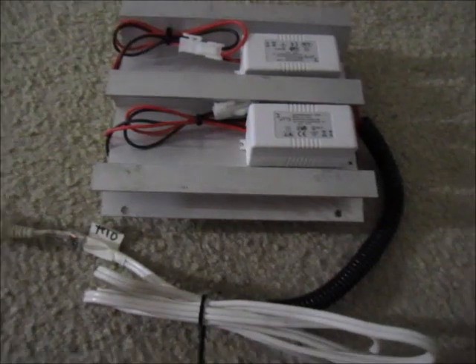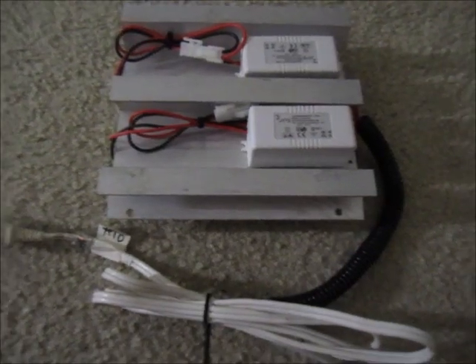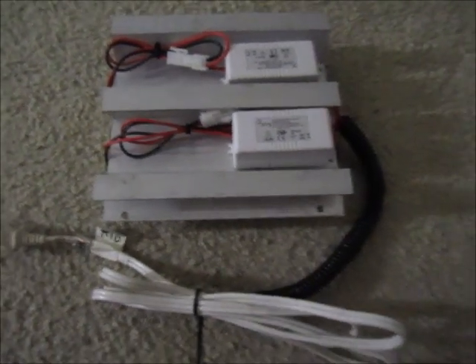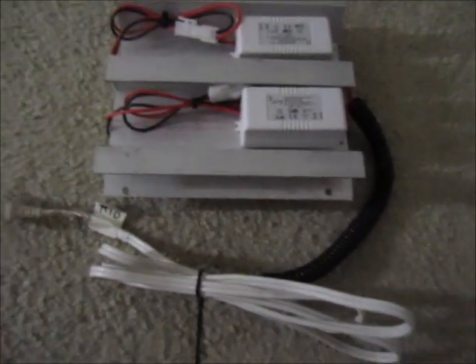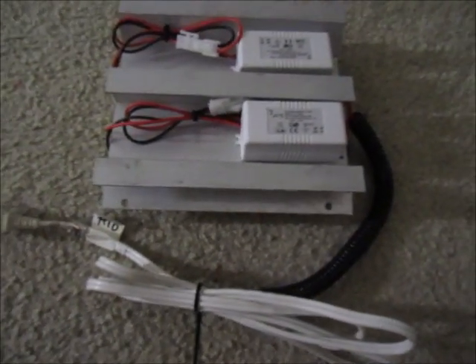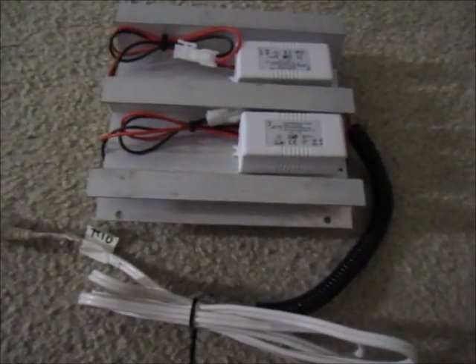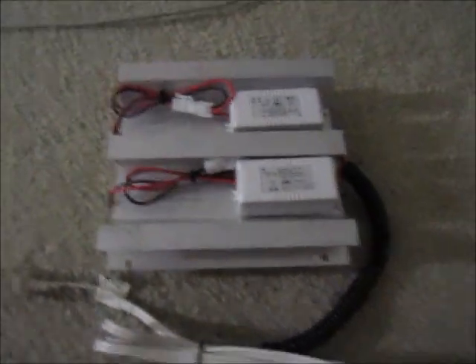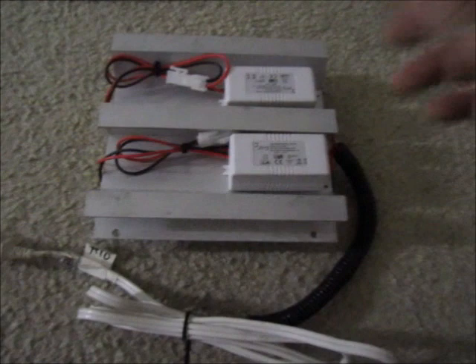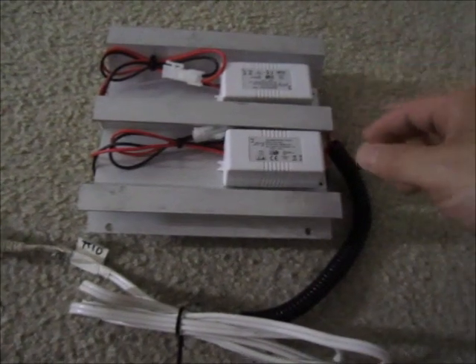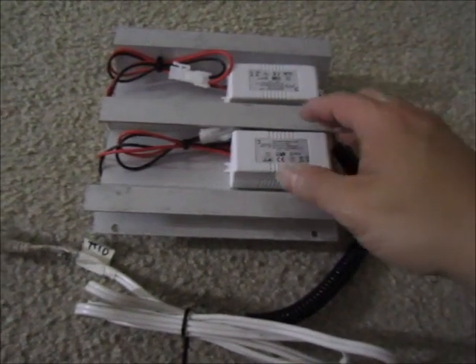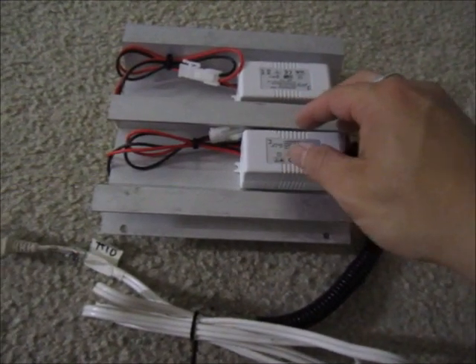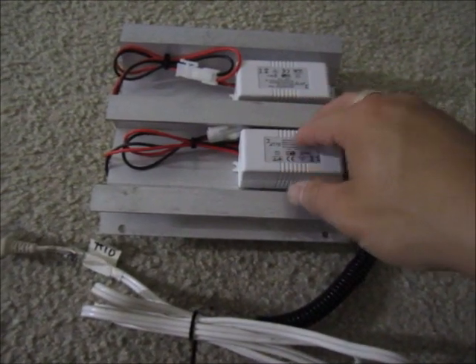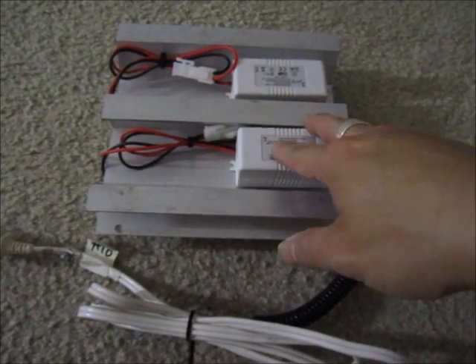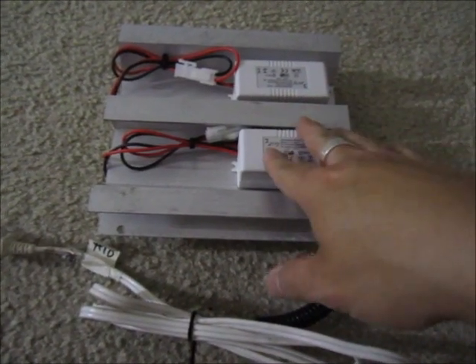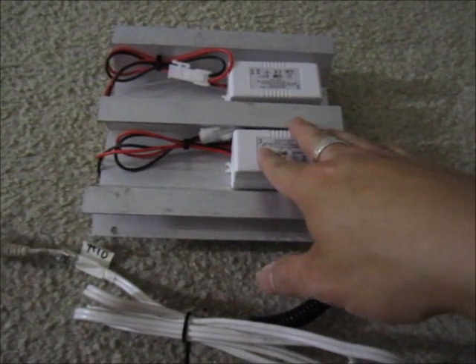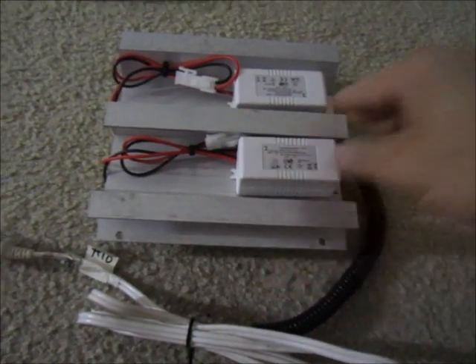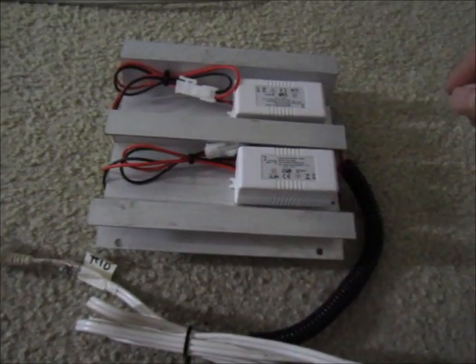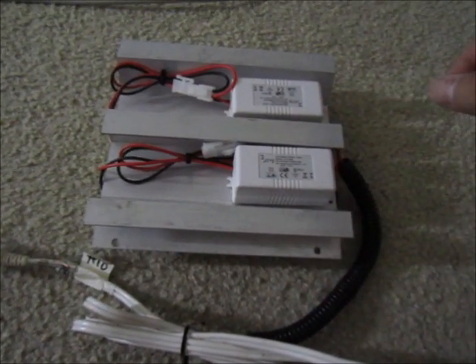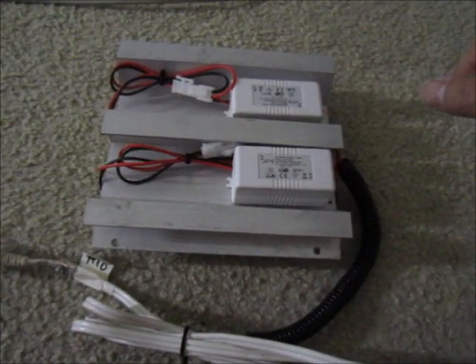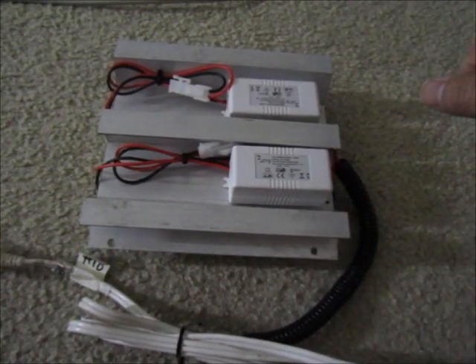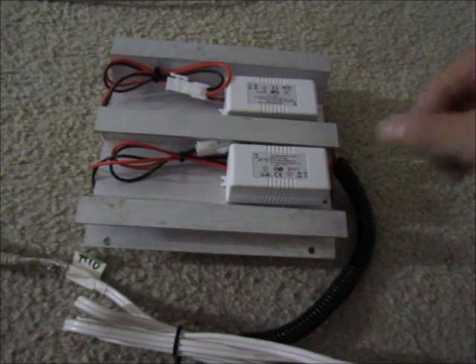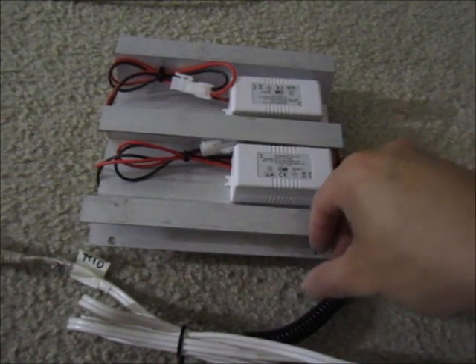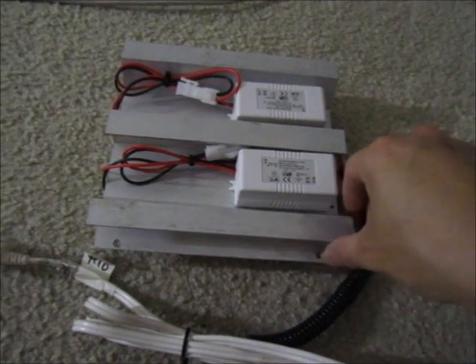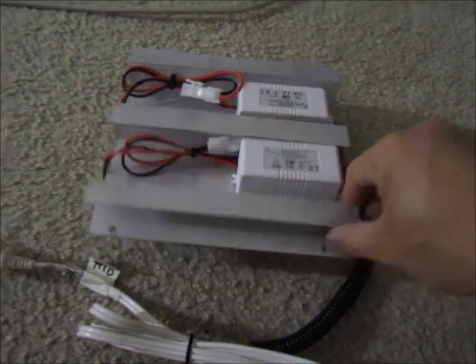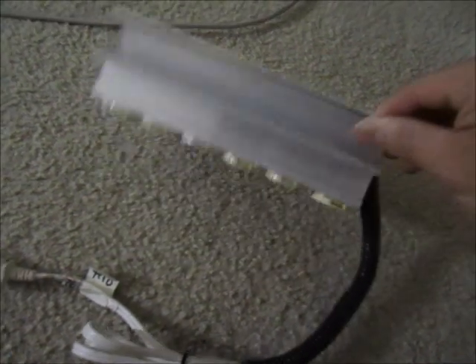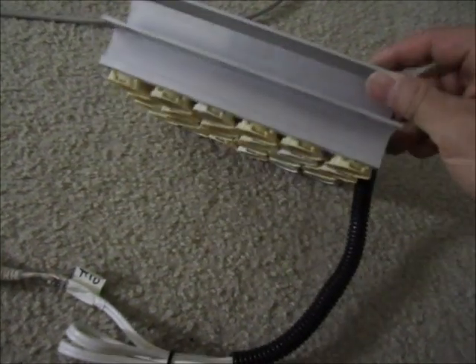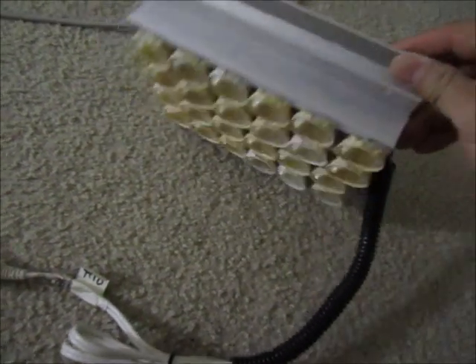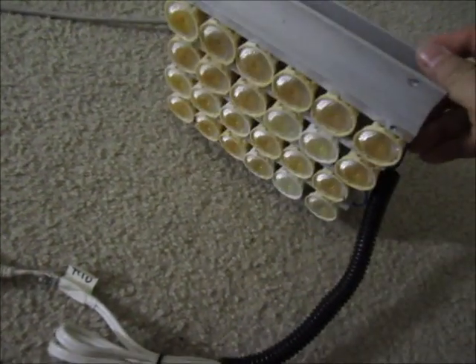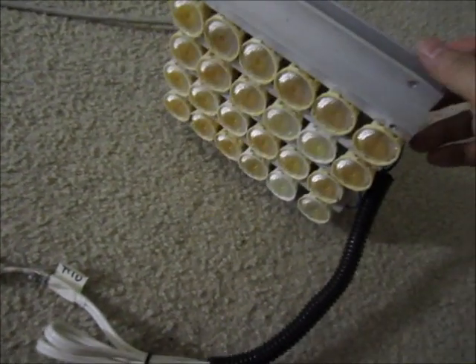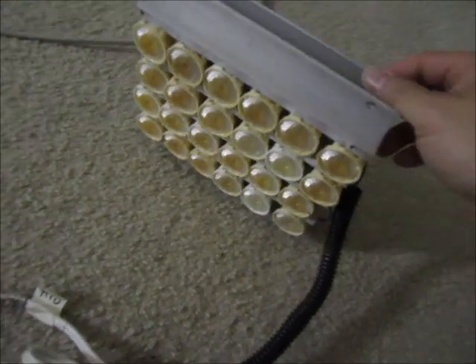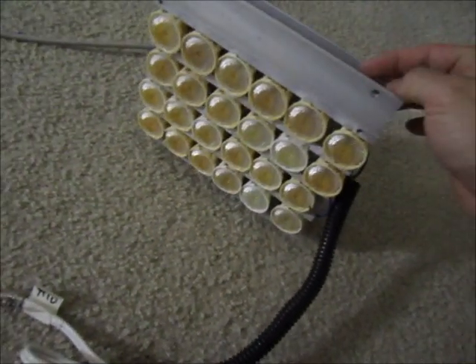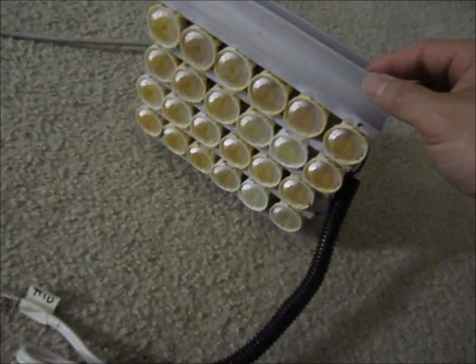Hey guys, it's Tony. I'm just showing you a completed belt that I just recently did. This is very similar to my LED system.